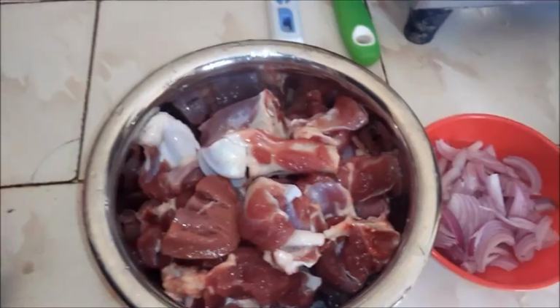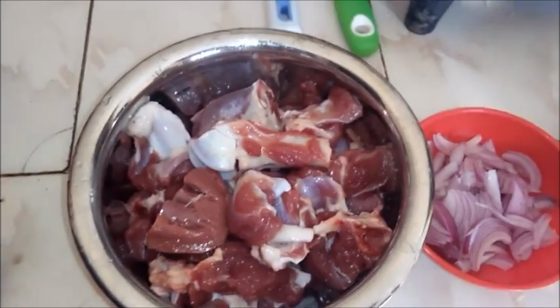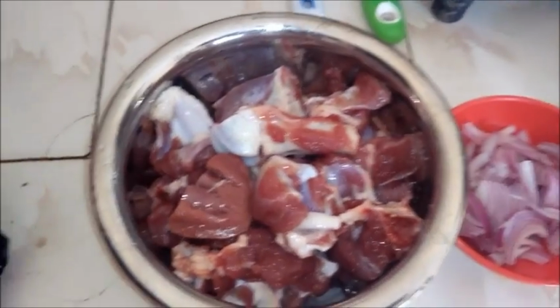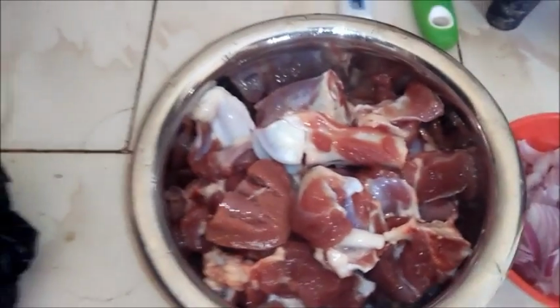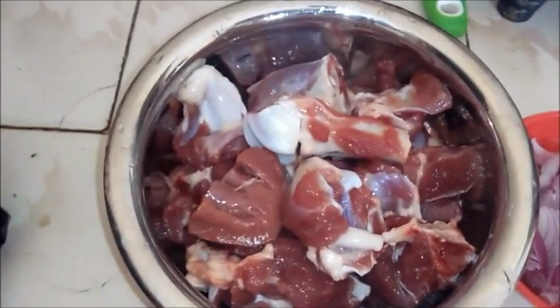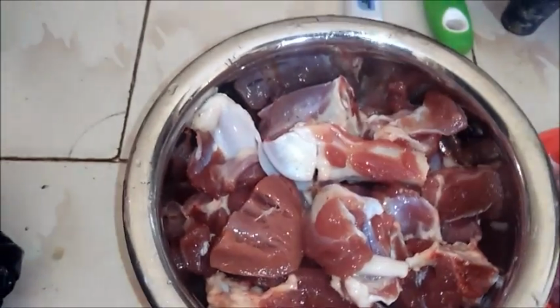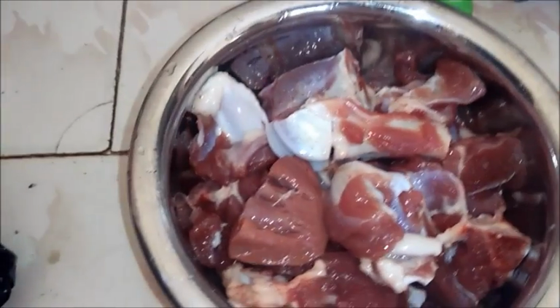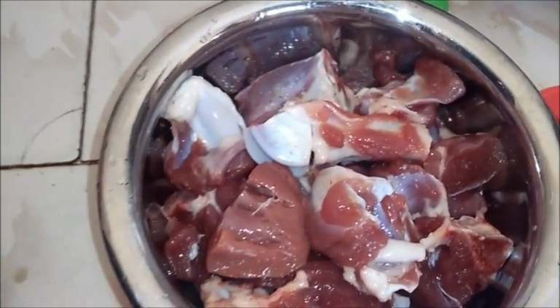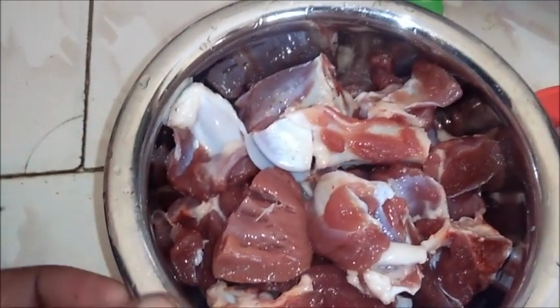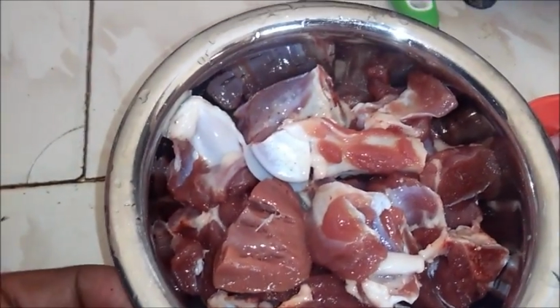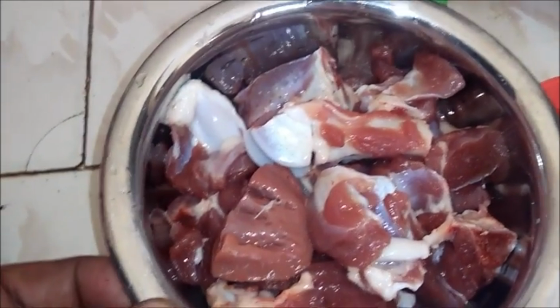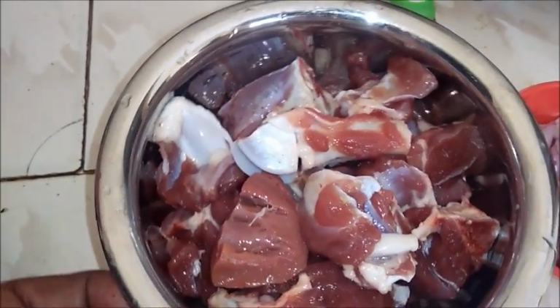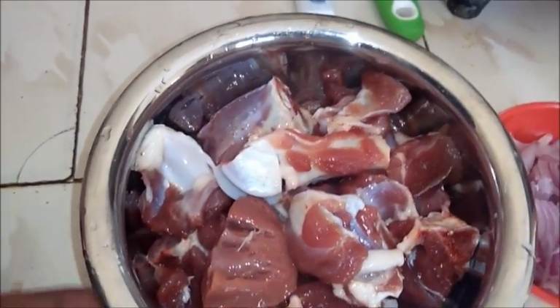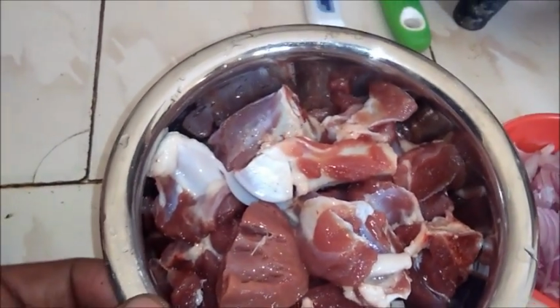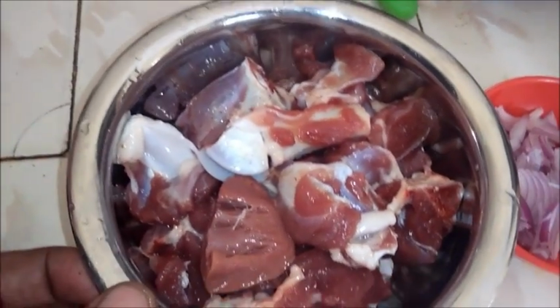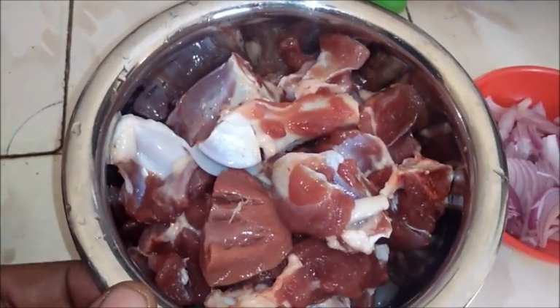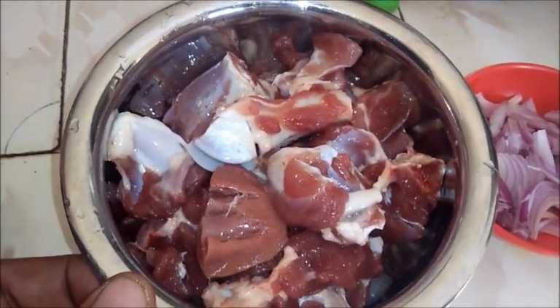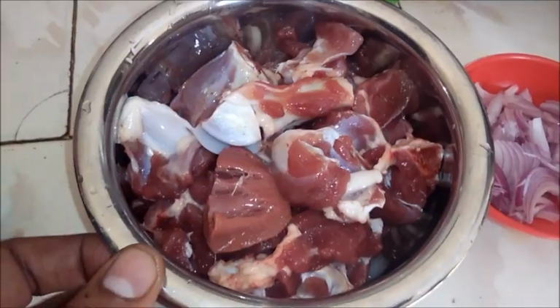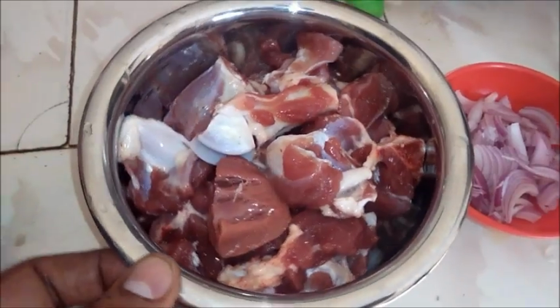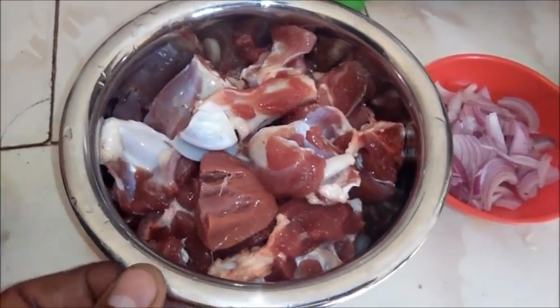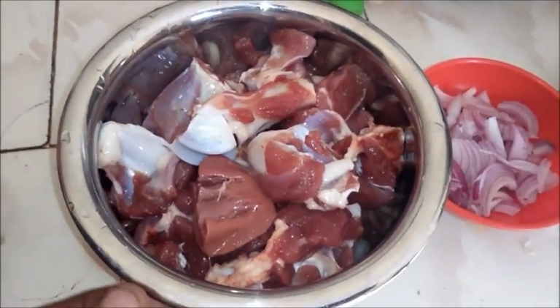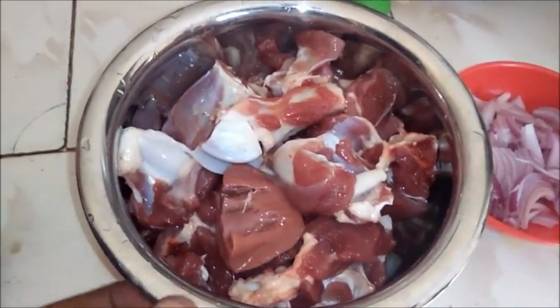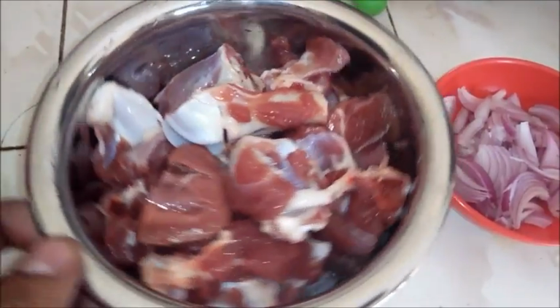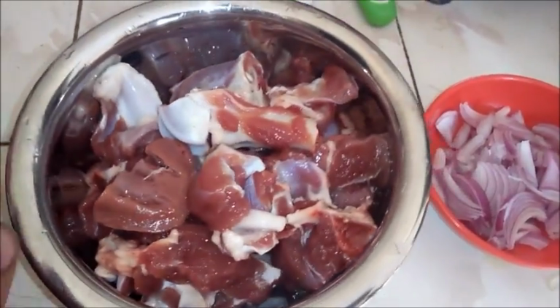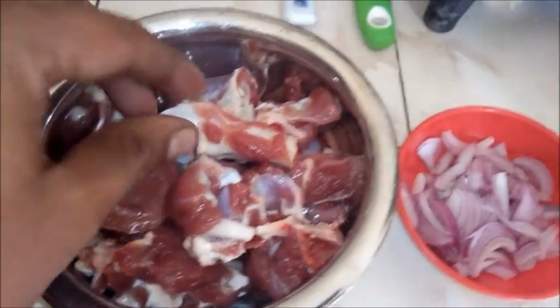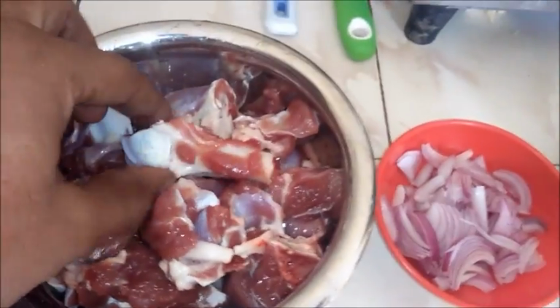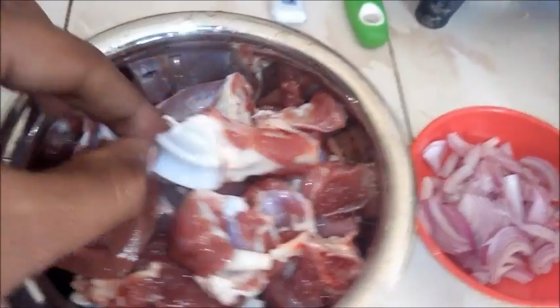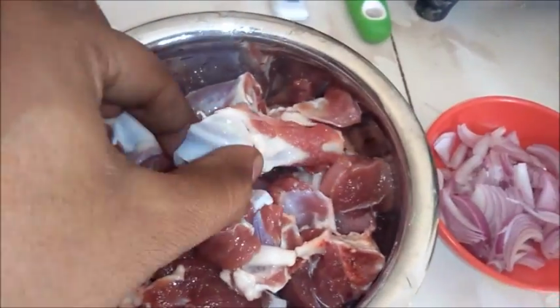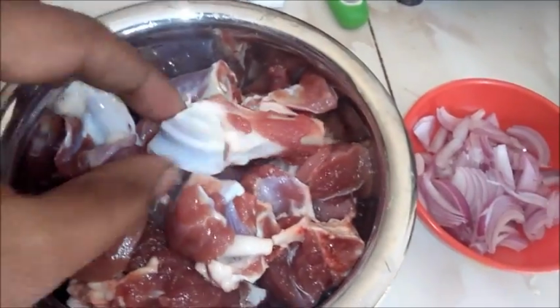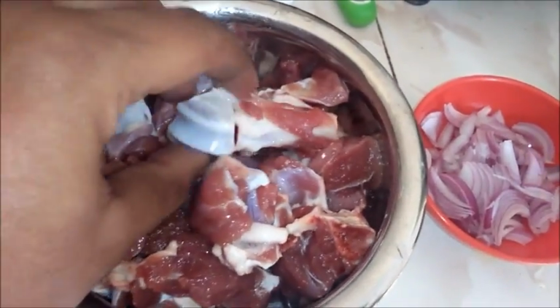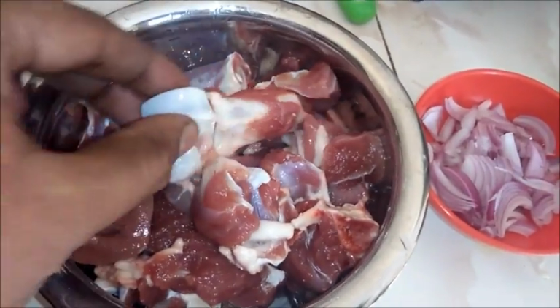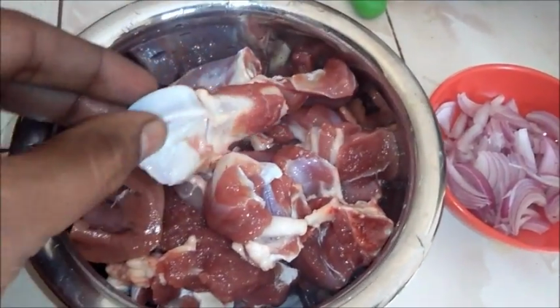Today I am going to make a mutton curry. I am going to clean it well.